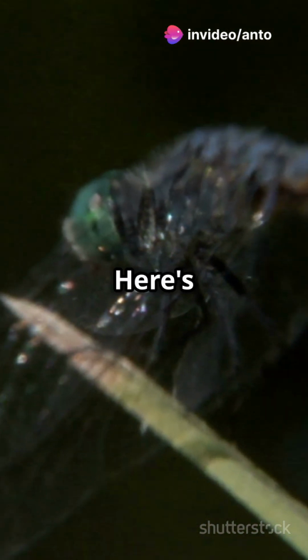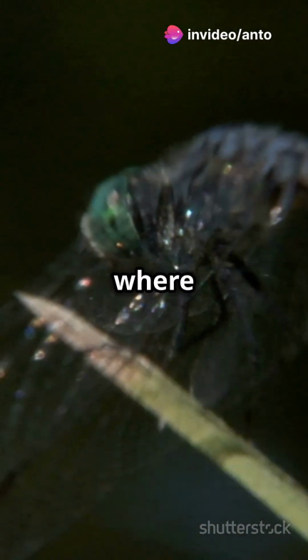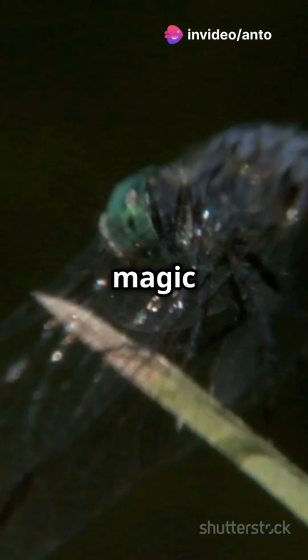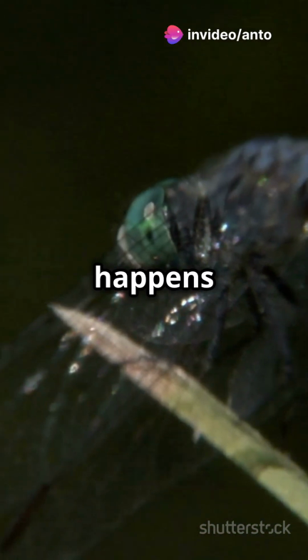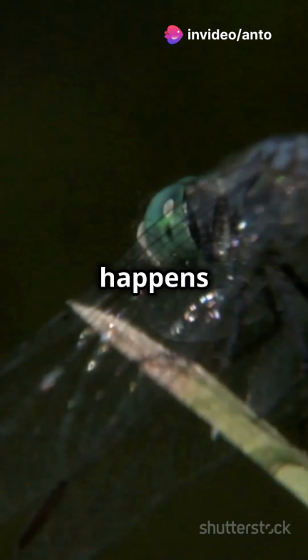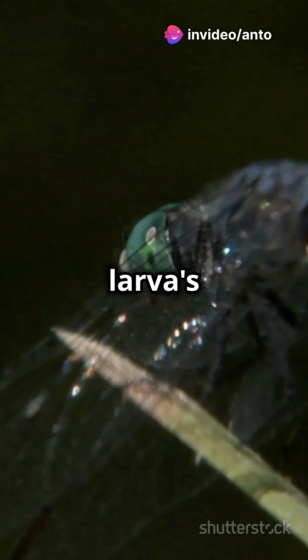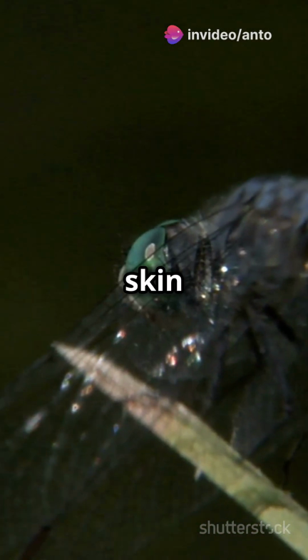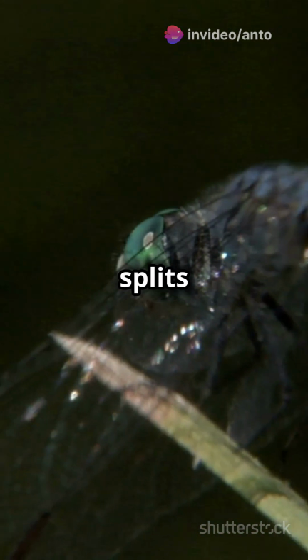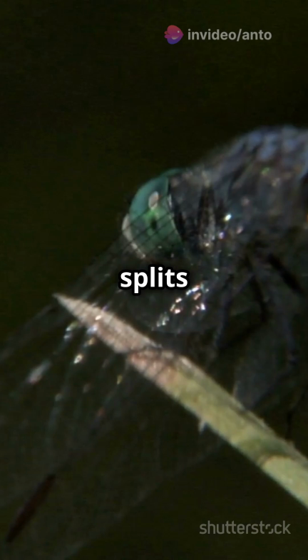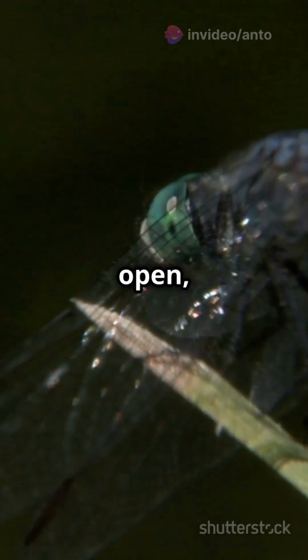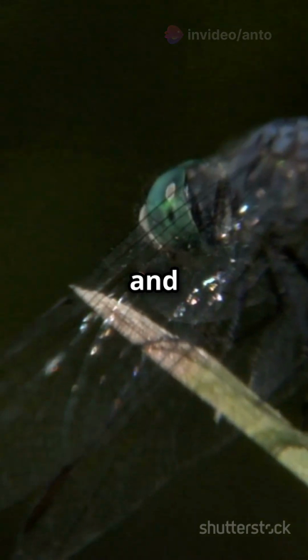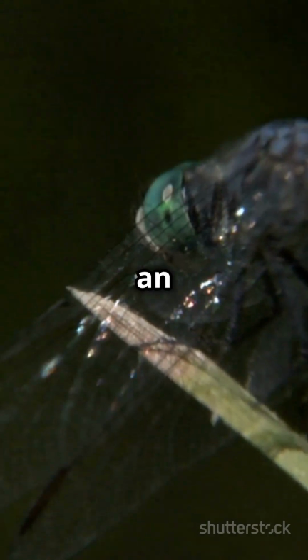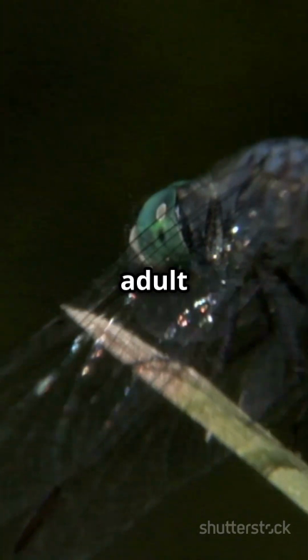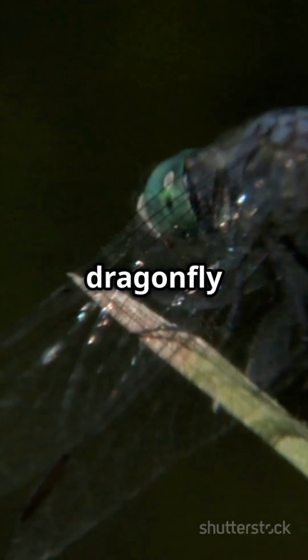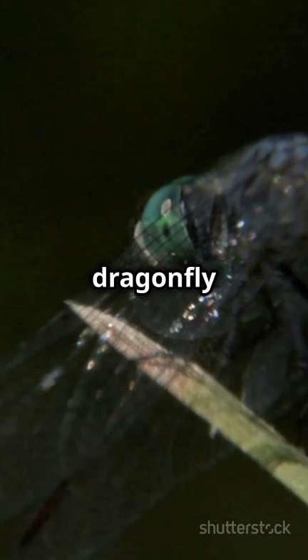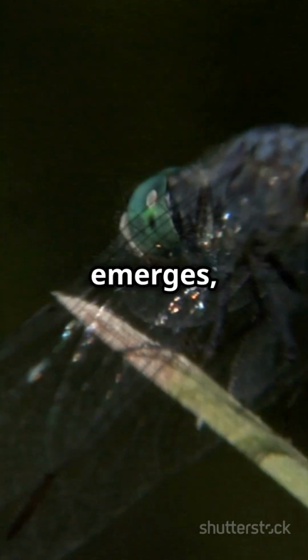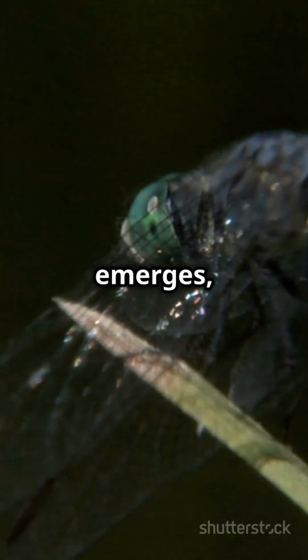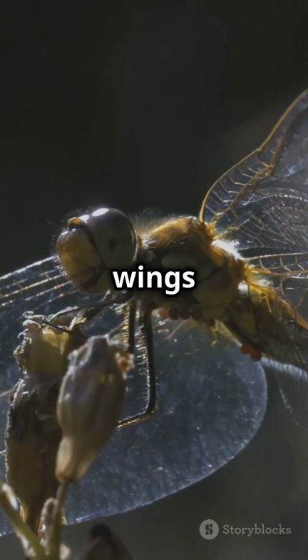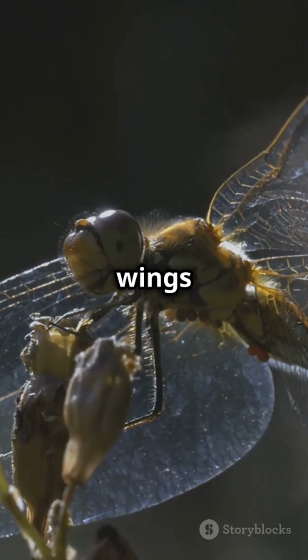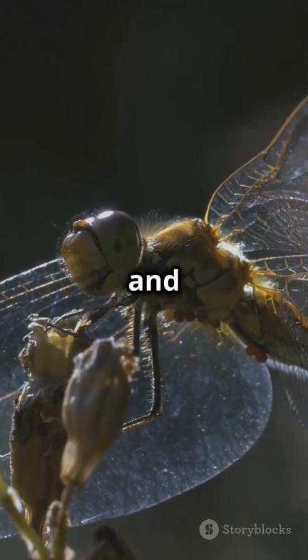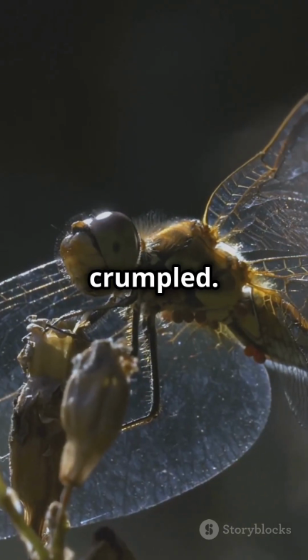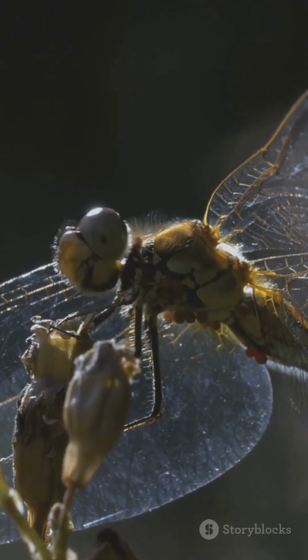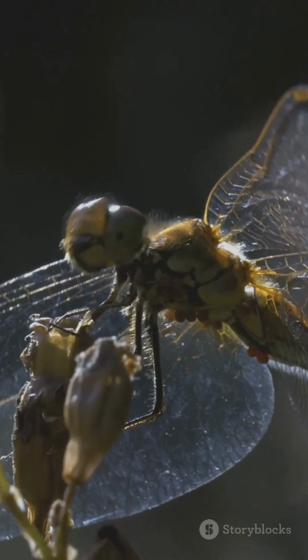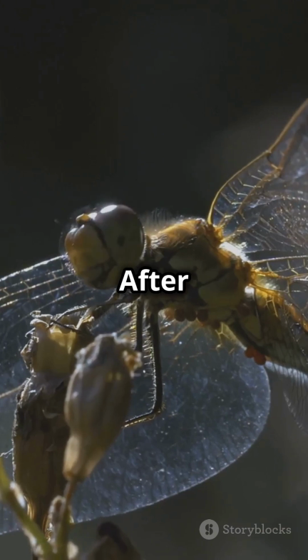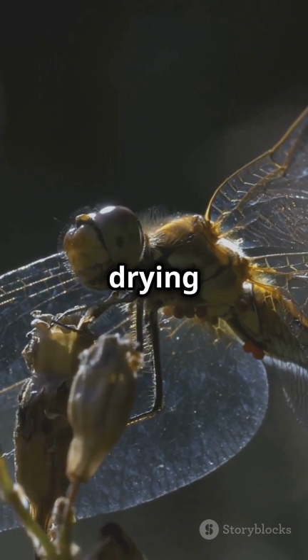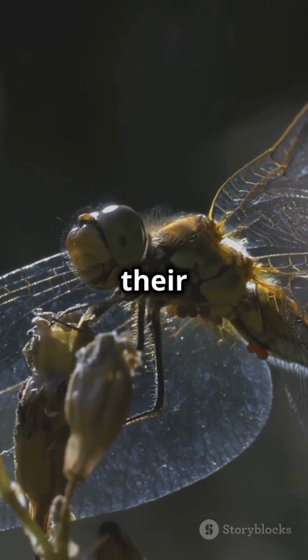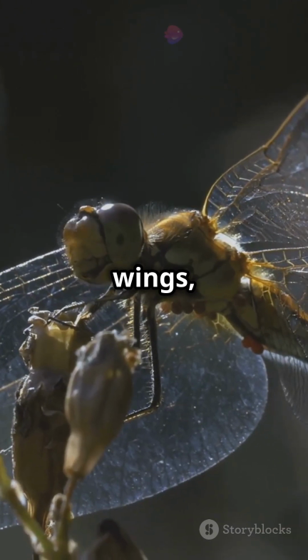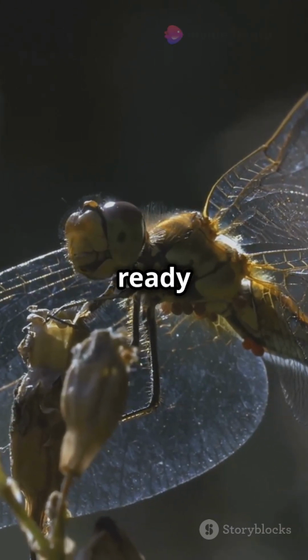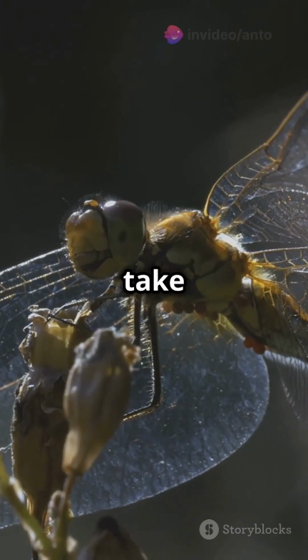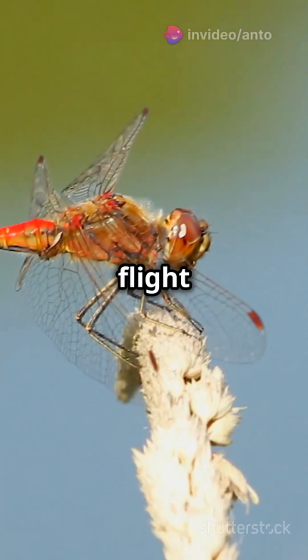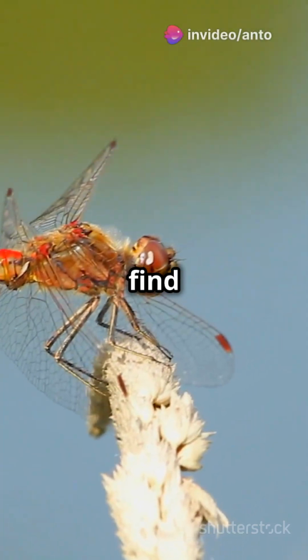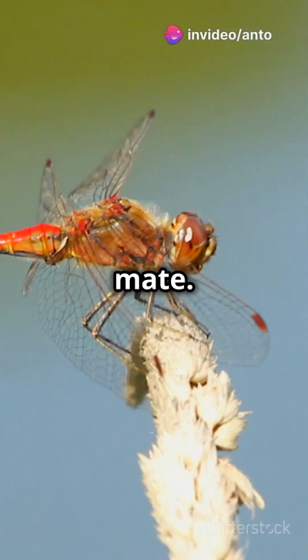Here's where the magic happens. The larva's skin splits open and an adult dragonfly emerges, wings wet and crumpled. After drying their wings, they're ready to take flight and find a mate.